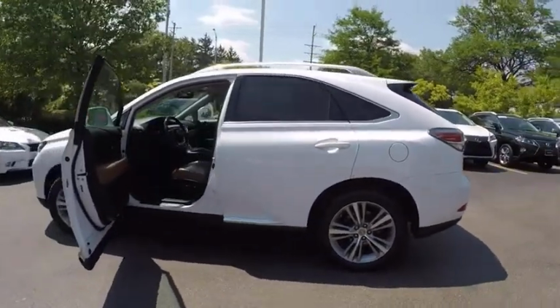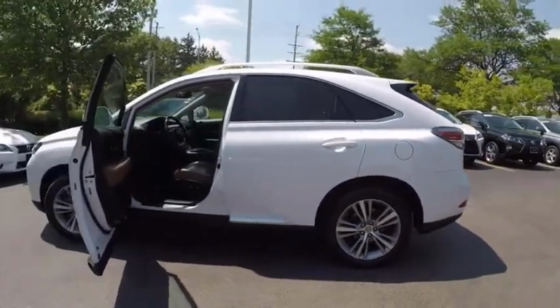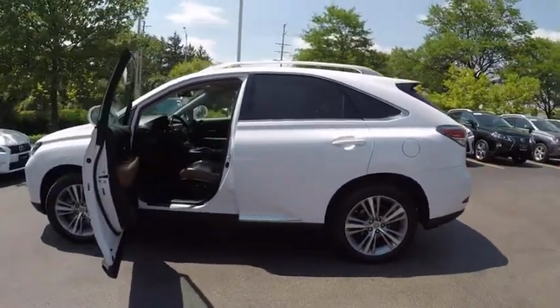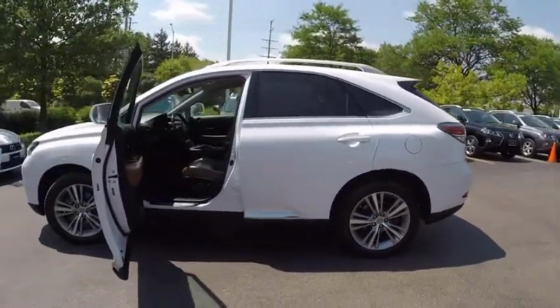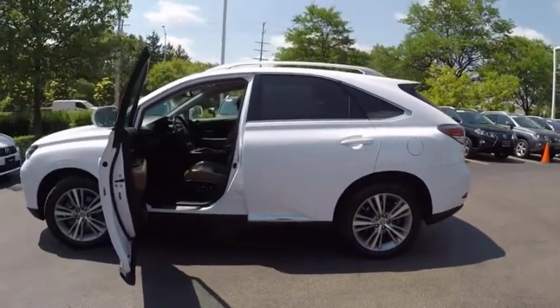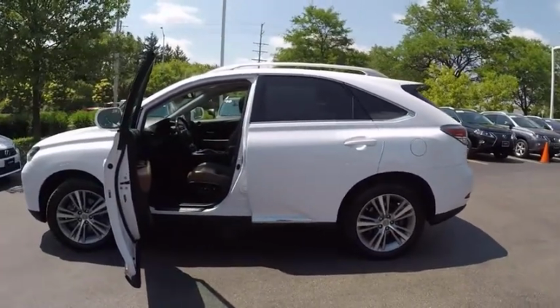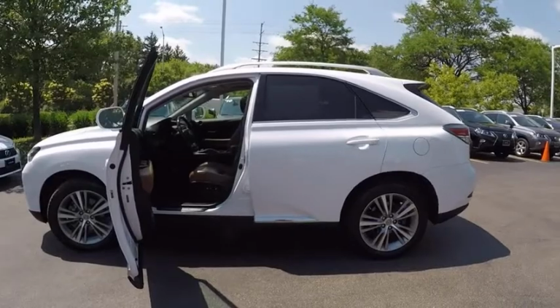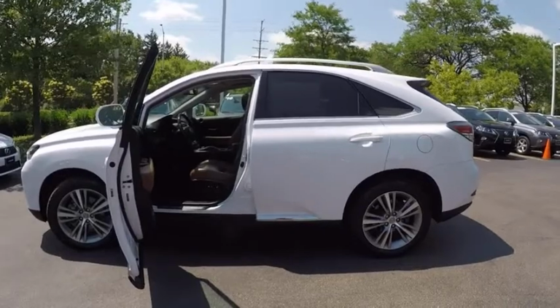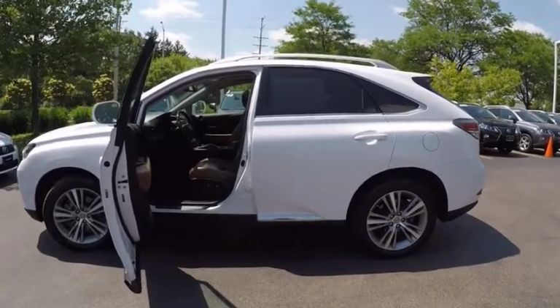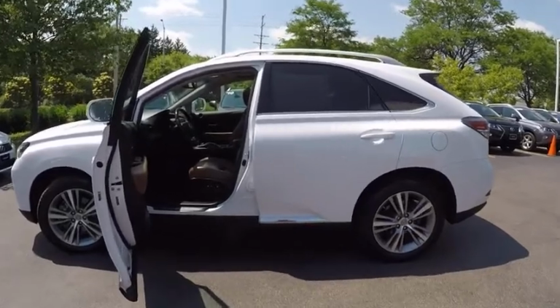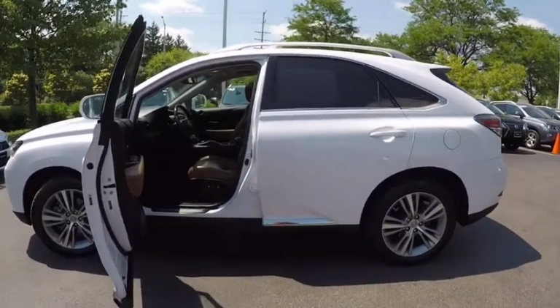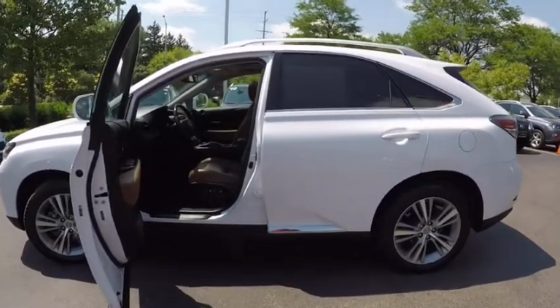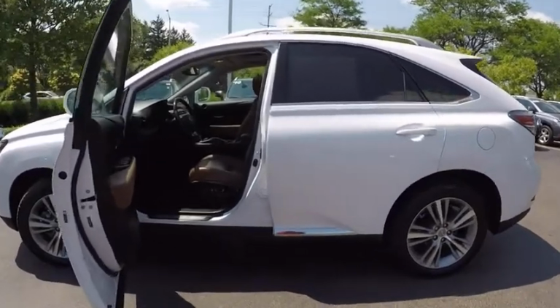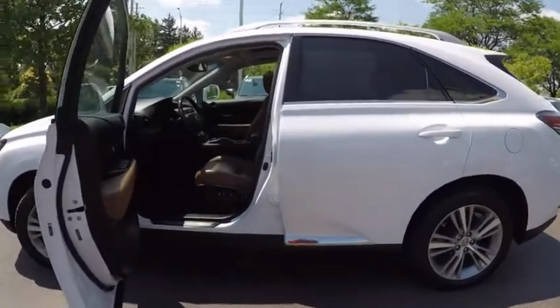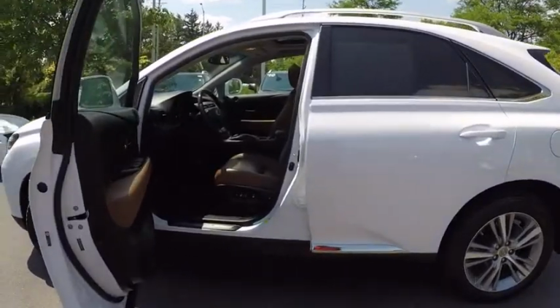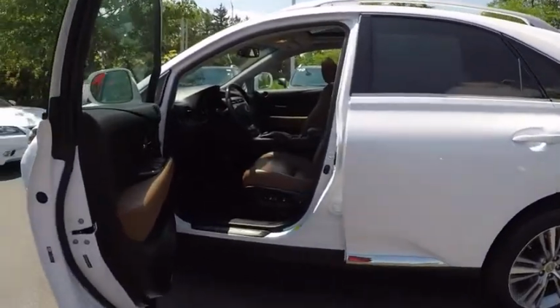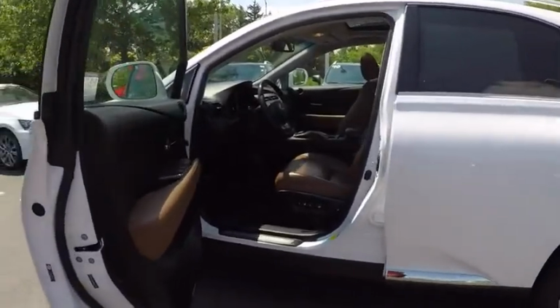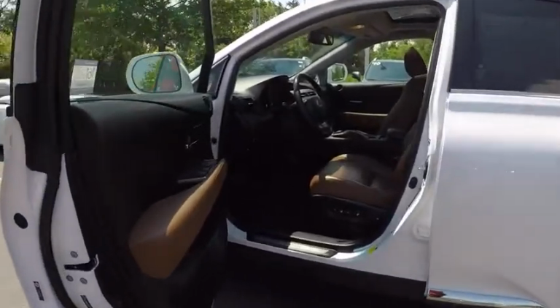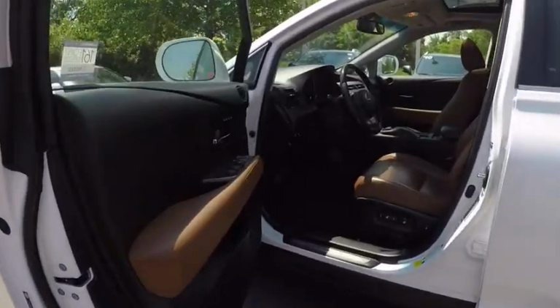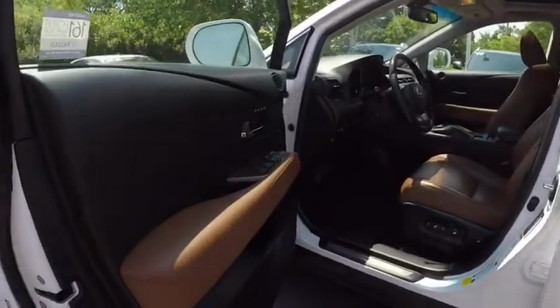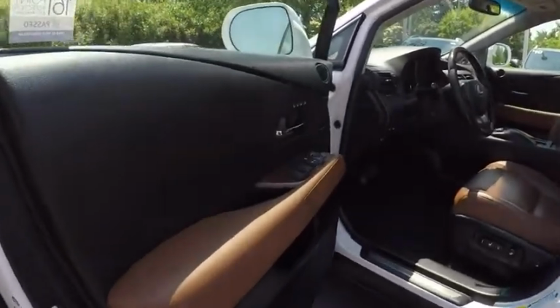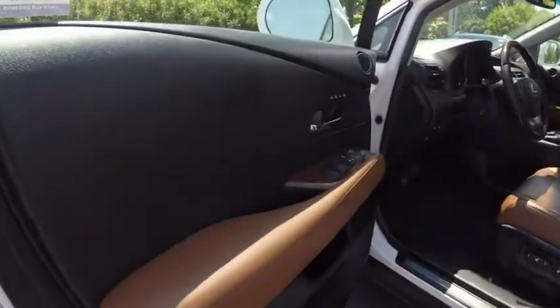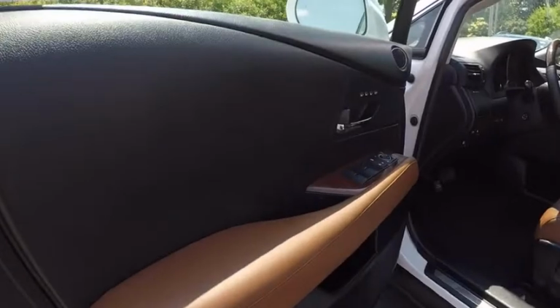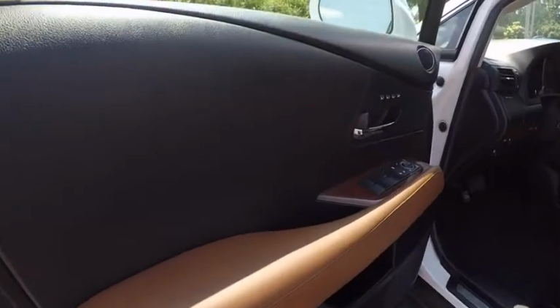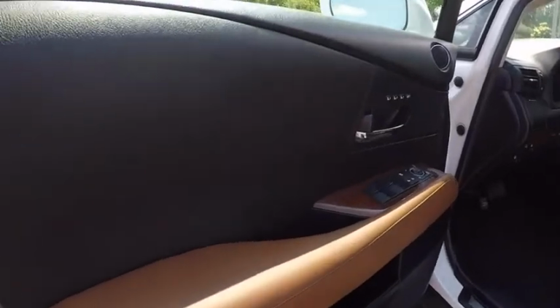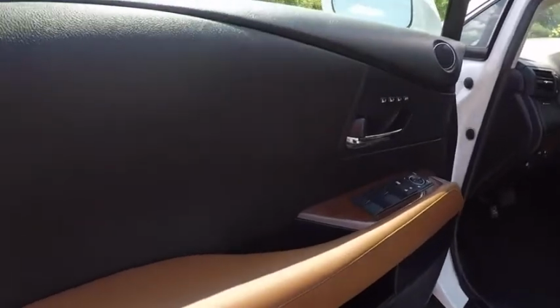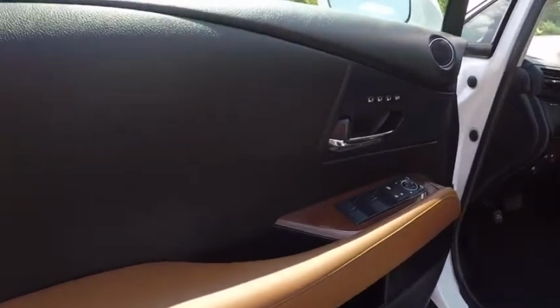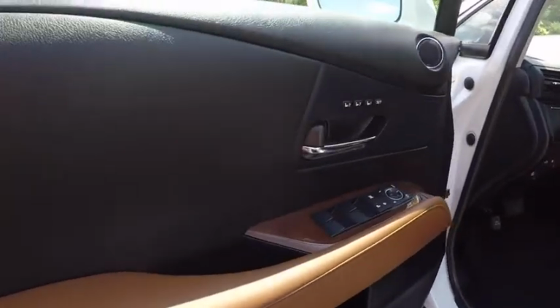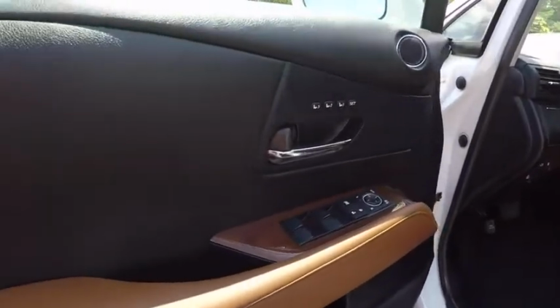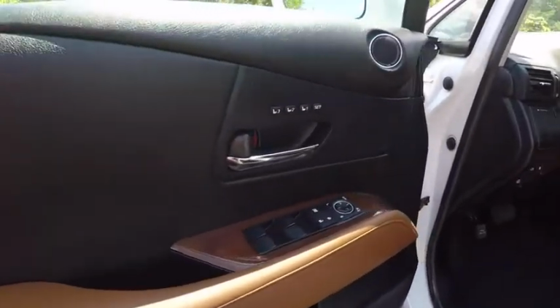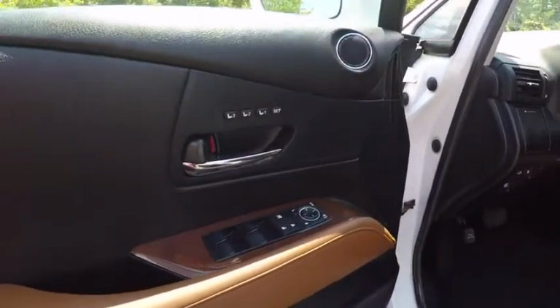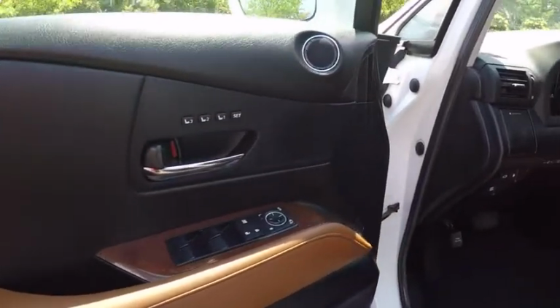Traction control, stability control, power steering, cruise control, child safety locks, trip computer, clock, compass, trip odometer, power door locks.